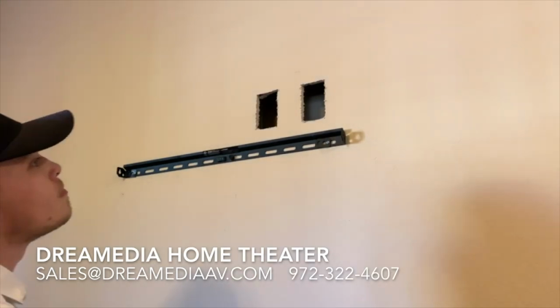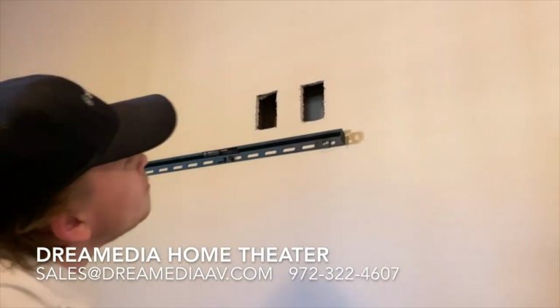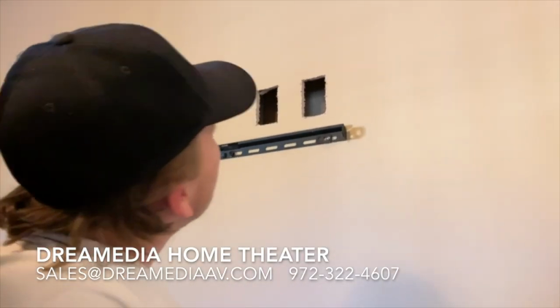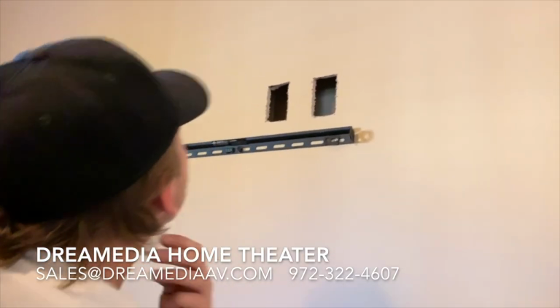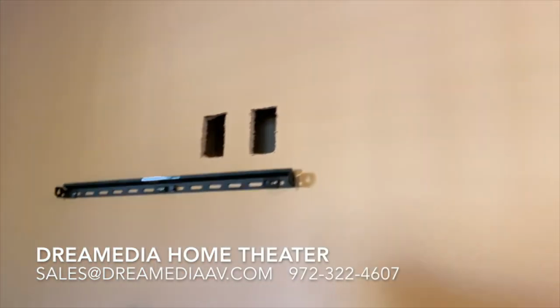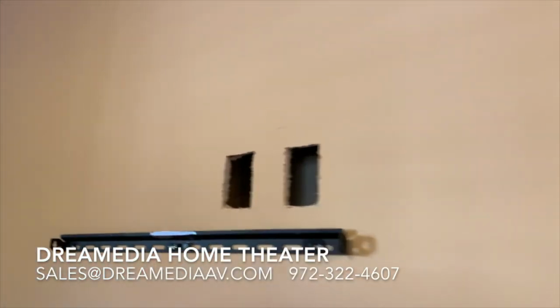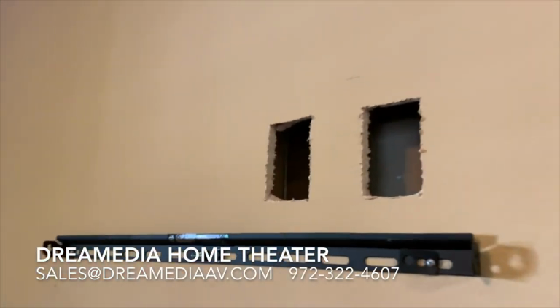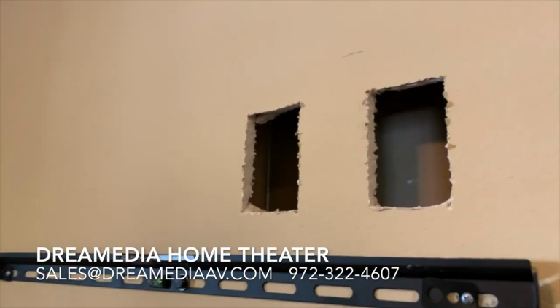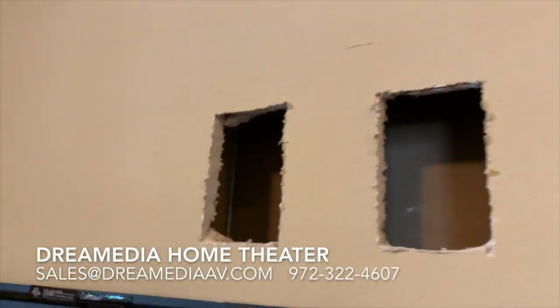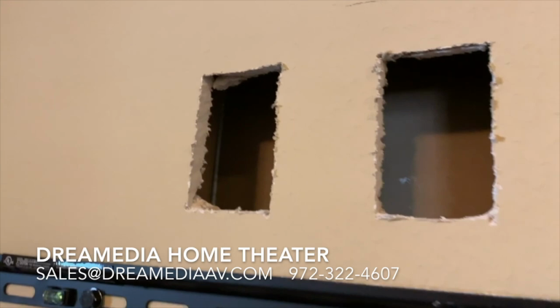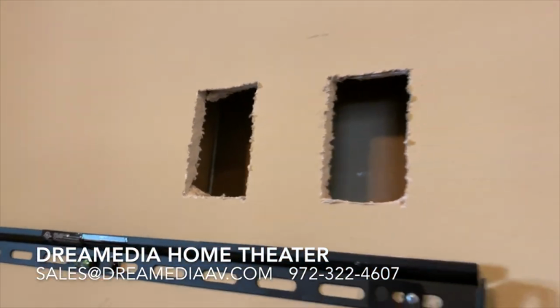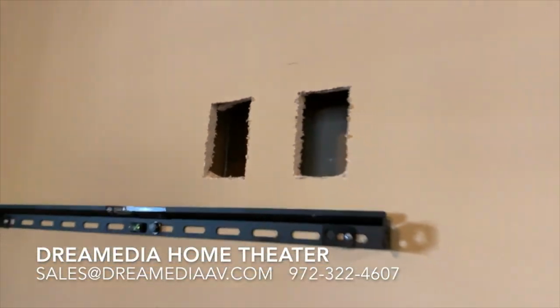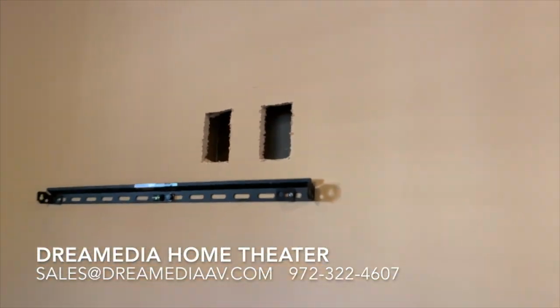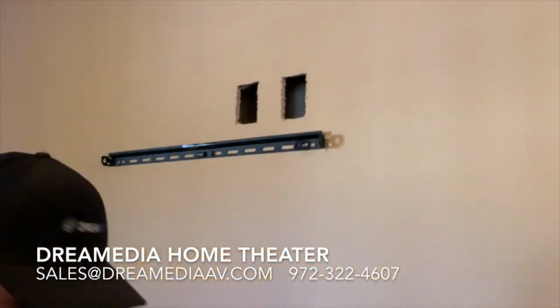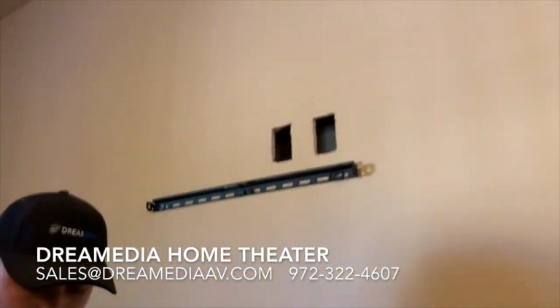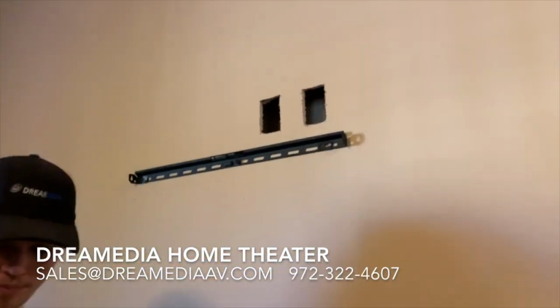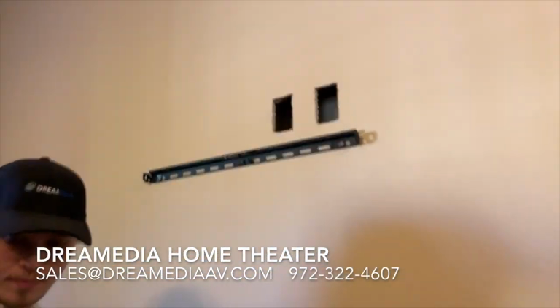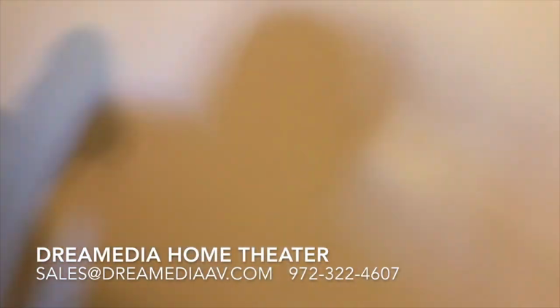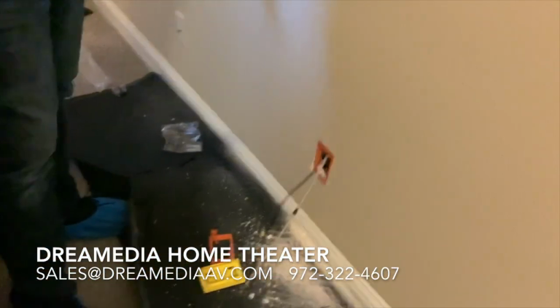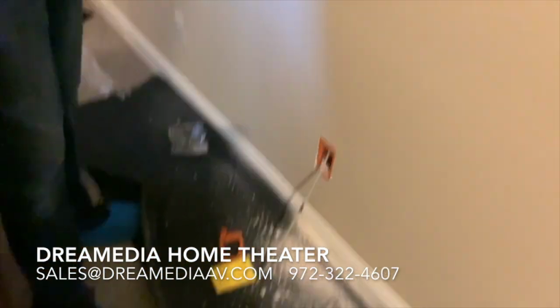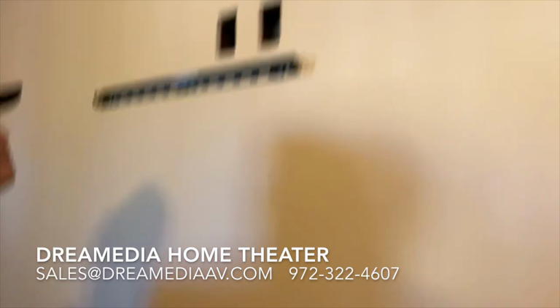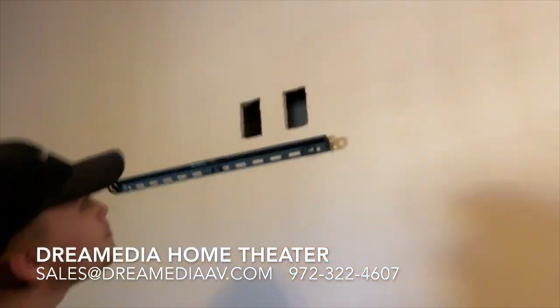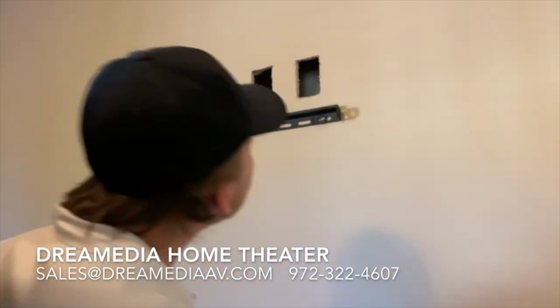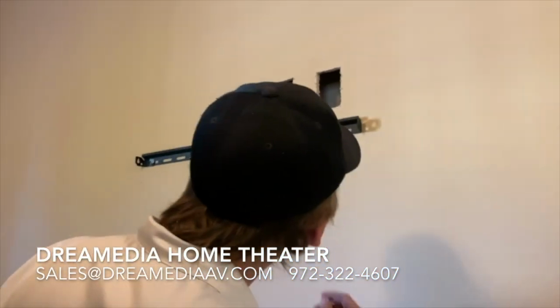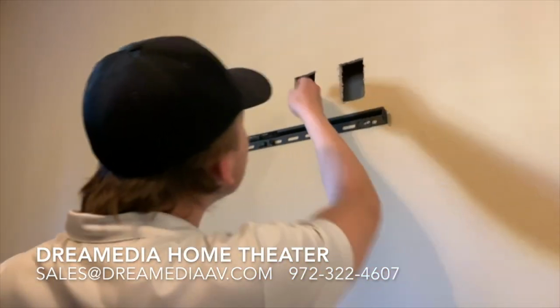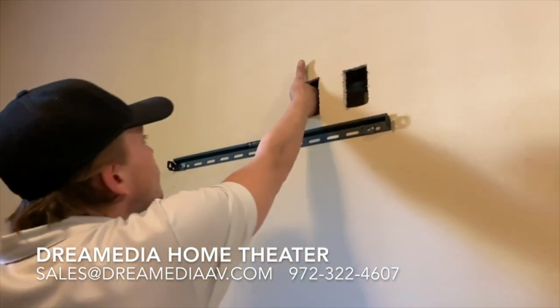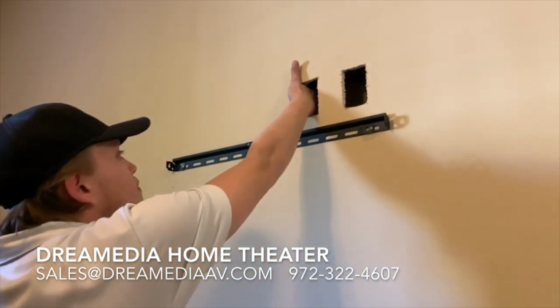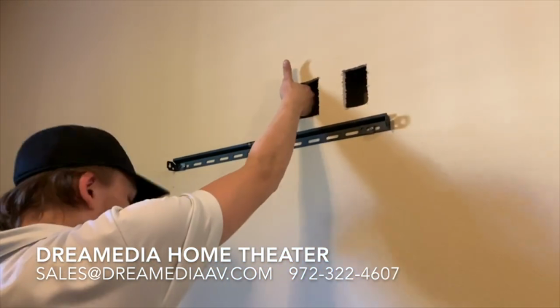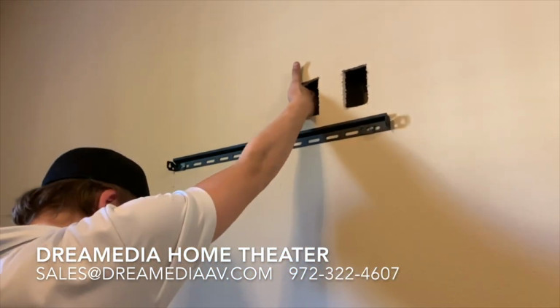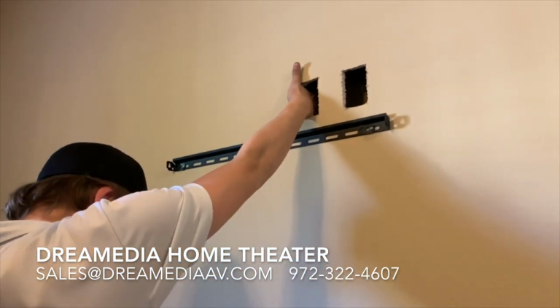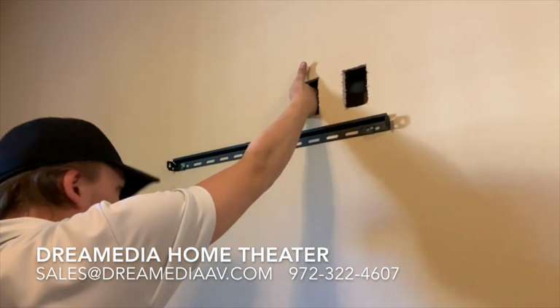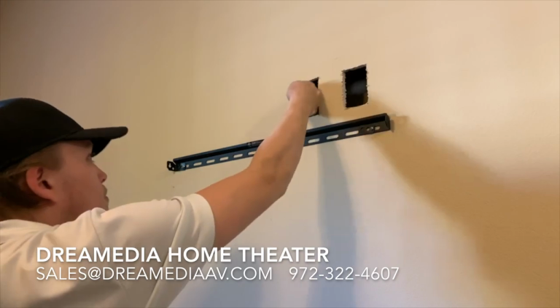Once you've got your two holes cut, we're going to take our Romex and our two HDMIs and run them down through the wall — you can see I already have the fish rod in there. We're just going to grab it out of the wall and then attach our lines.